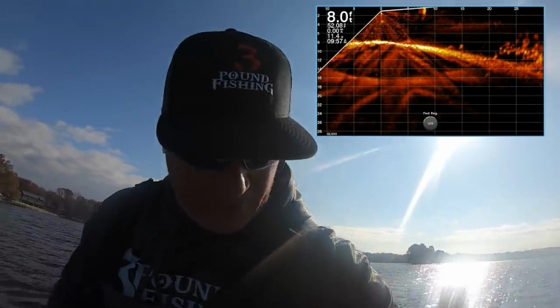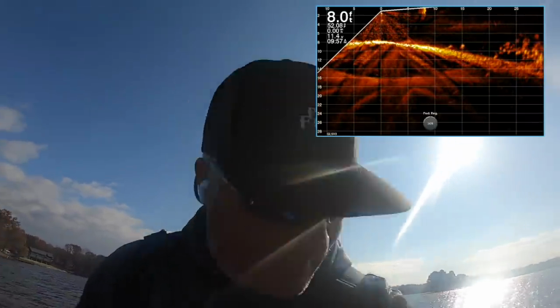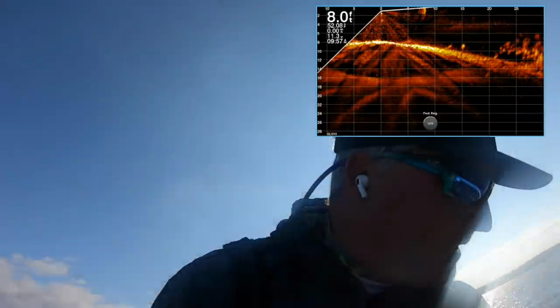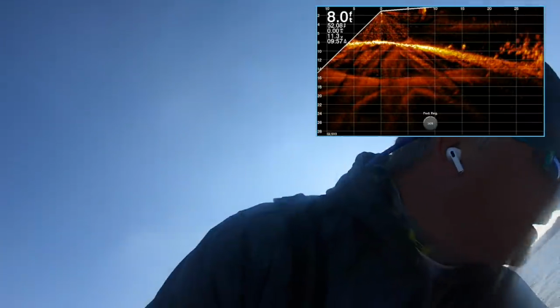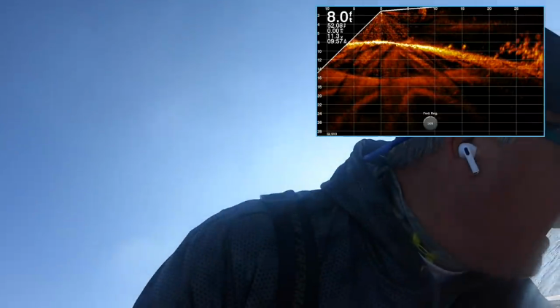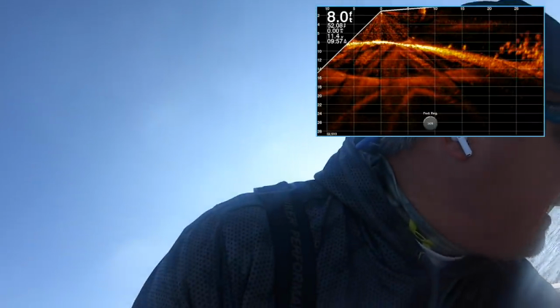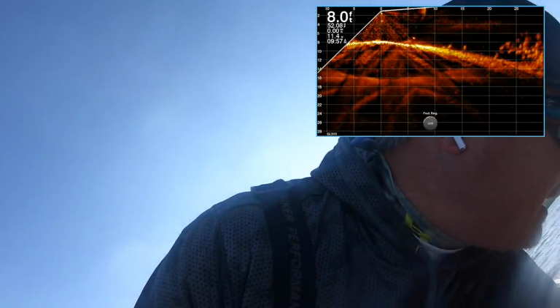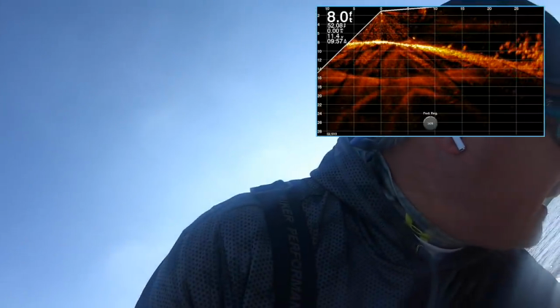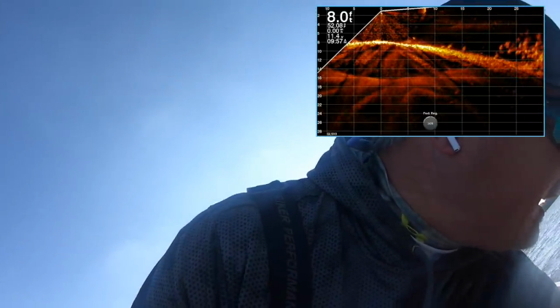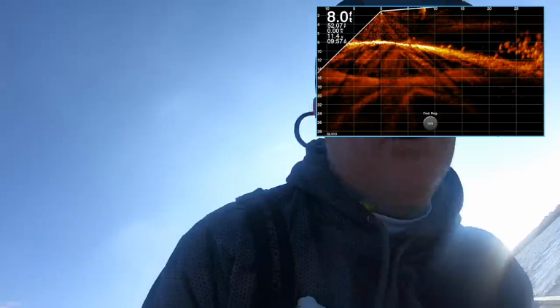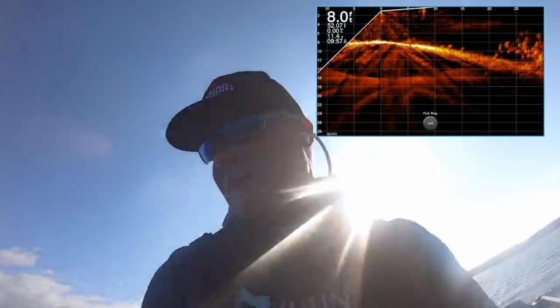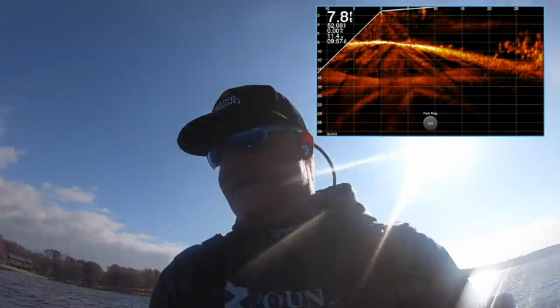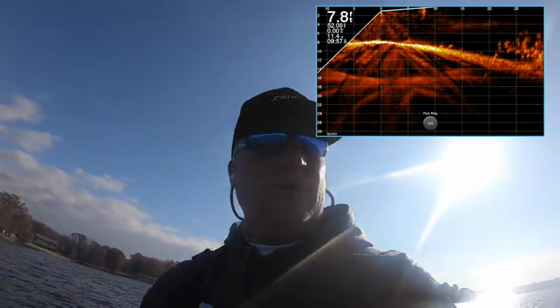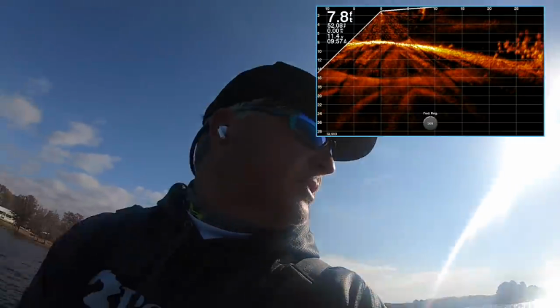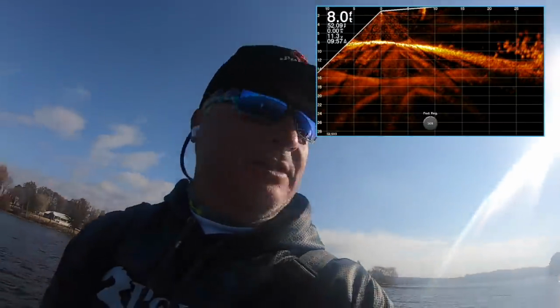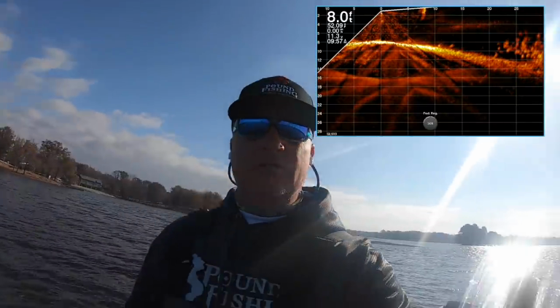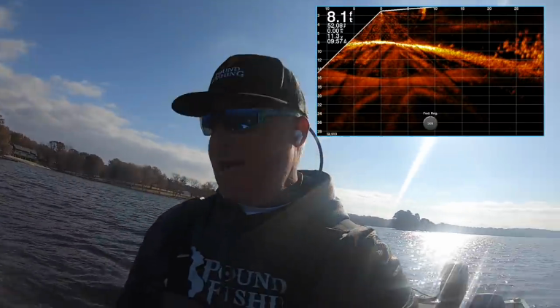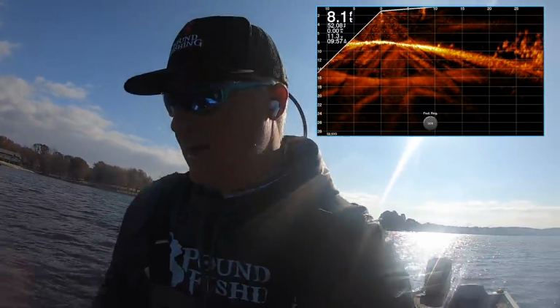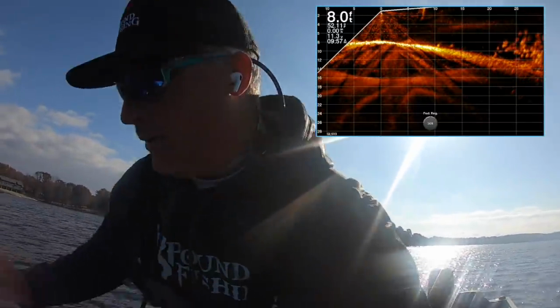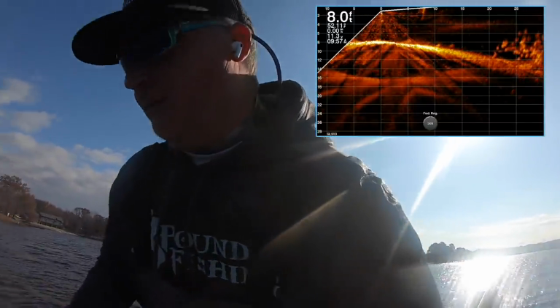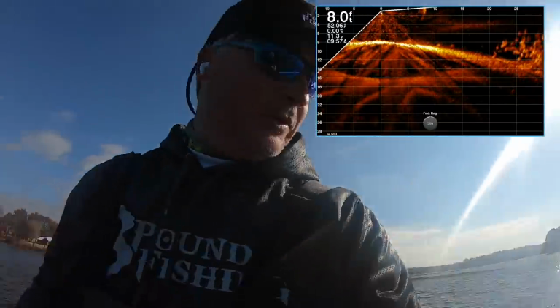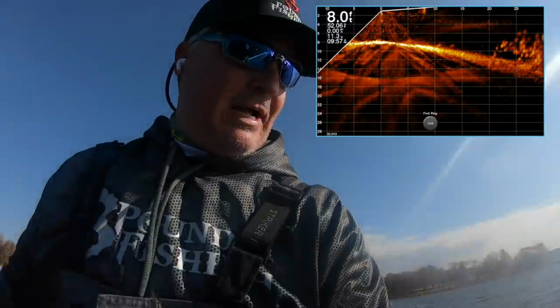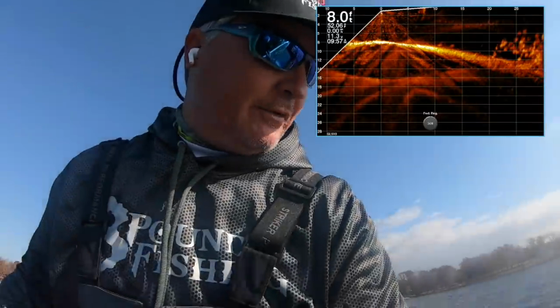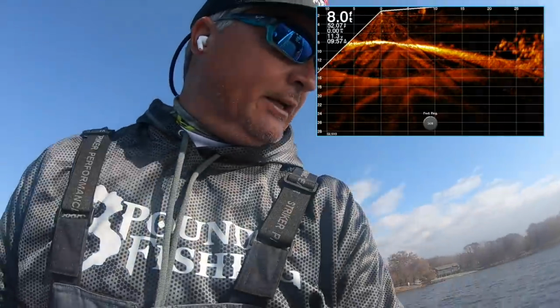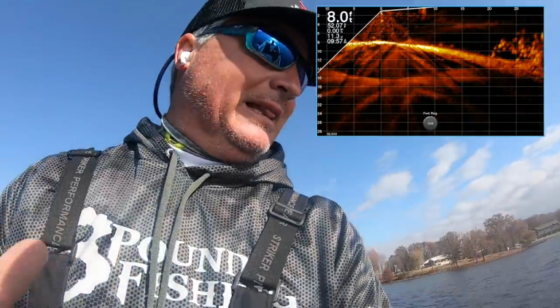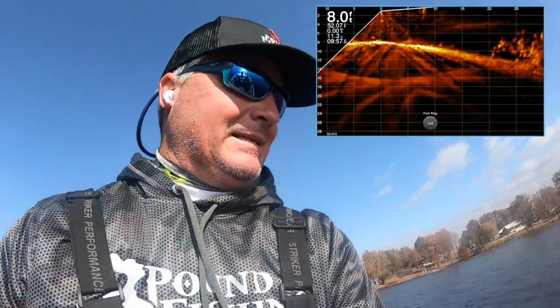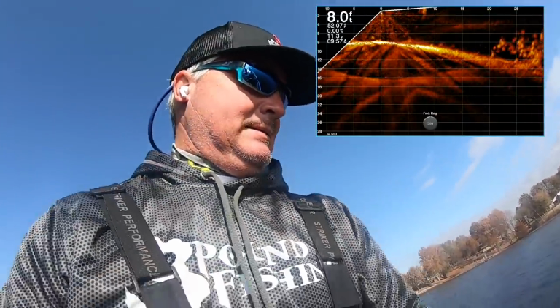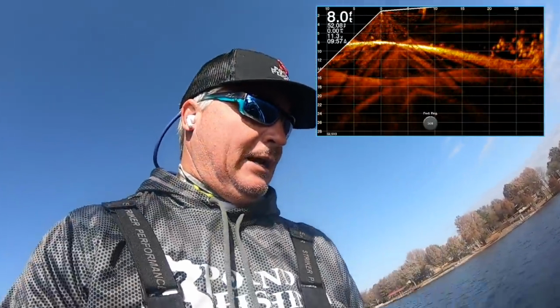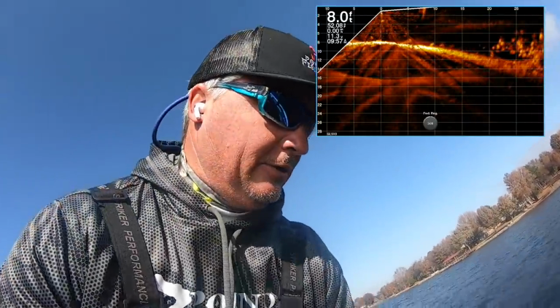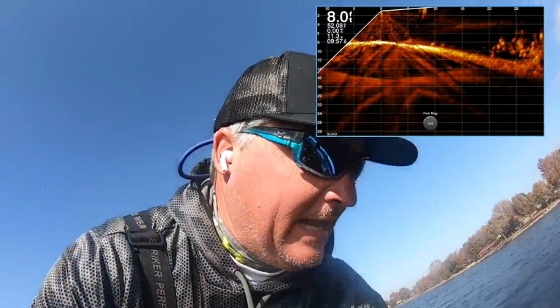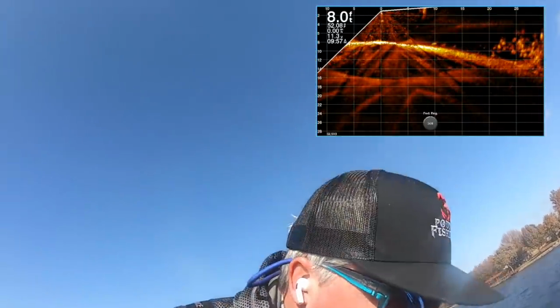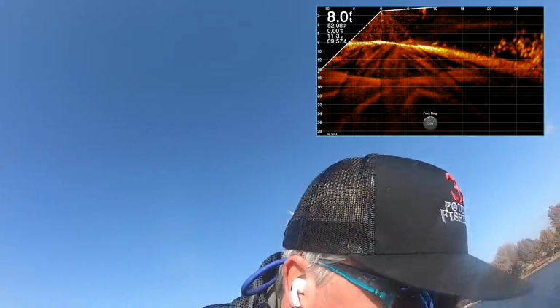Power poles are down — hopefully they can hold us, we're in kind of deeper water. We've got a great picture right now guys. The boat's stabilized, now we're going to throw a float. Those fish are out there, it's very clear — we've got a lot of them and they're staying right on that edge.